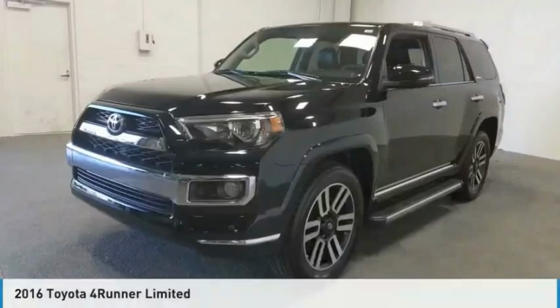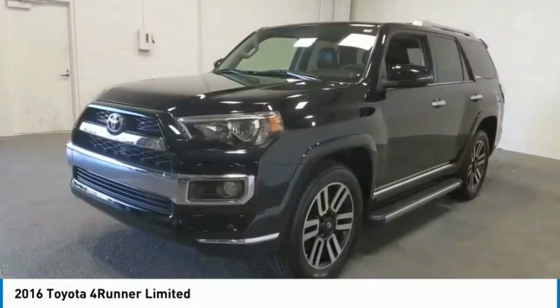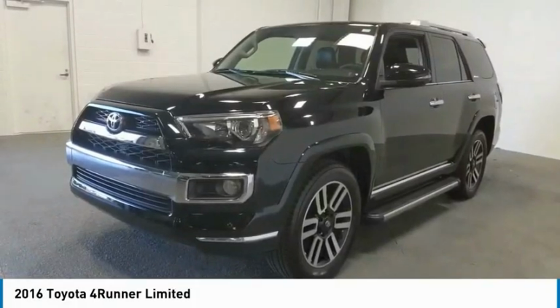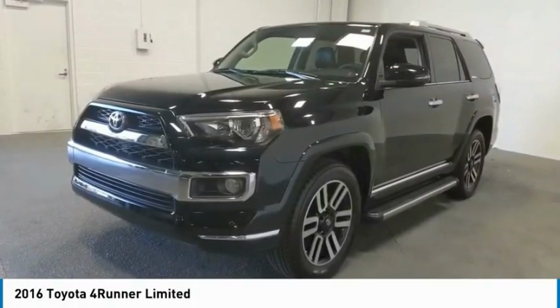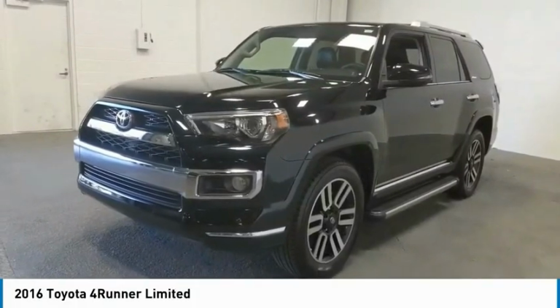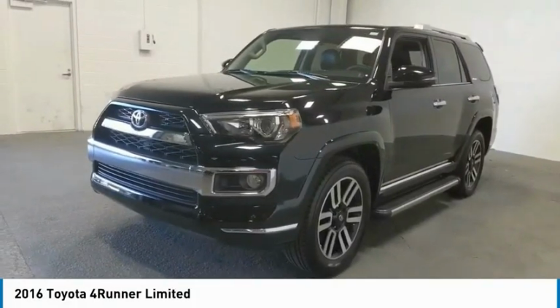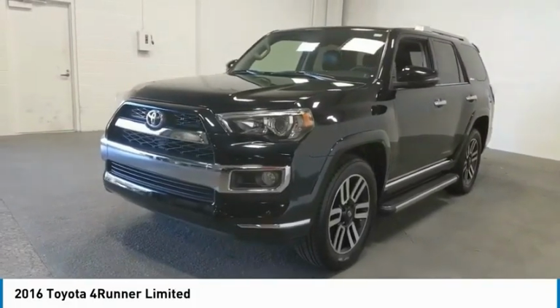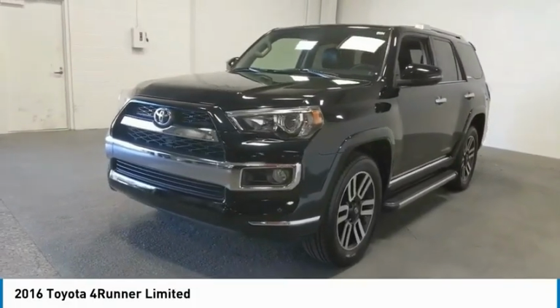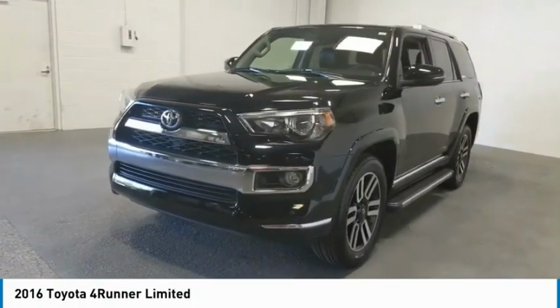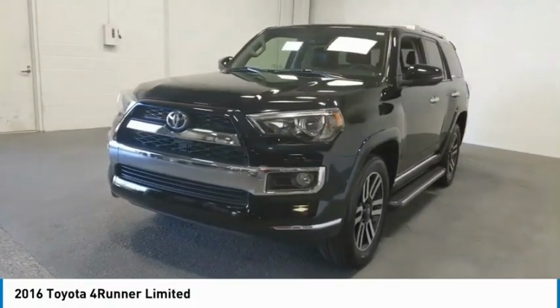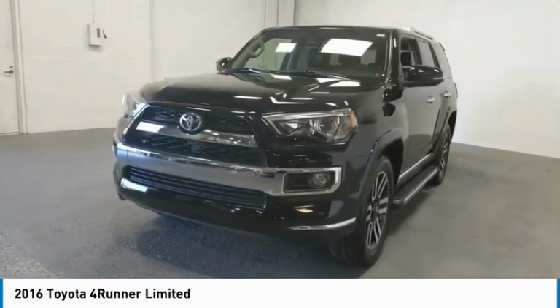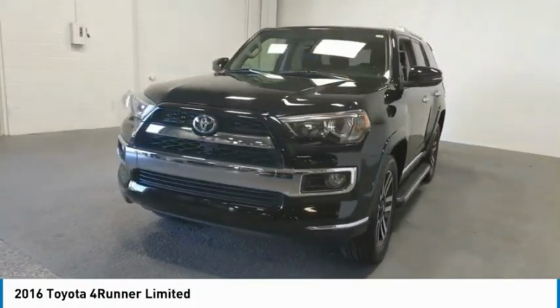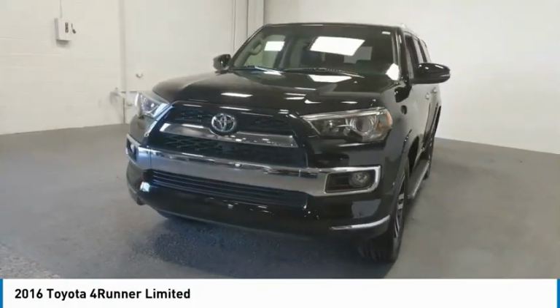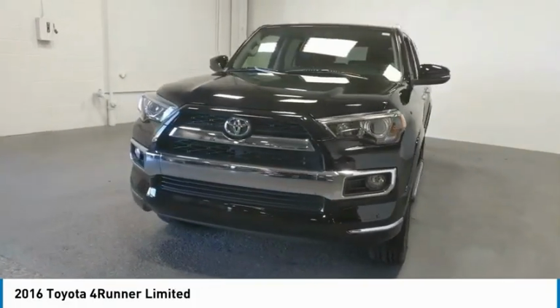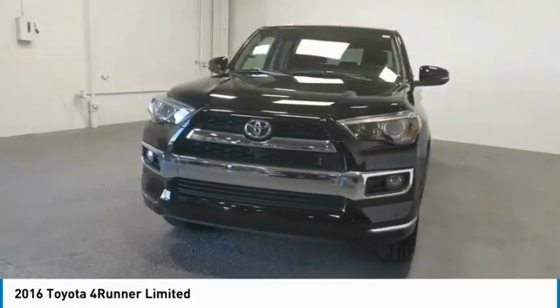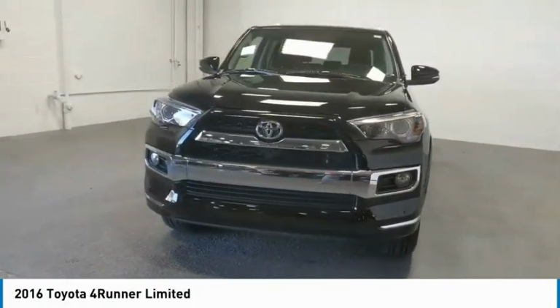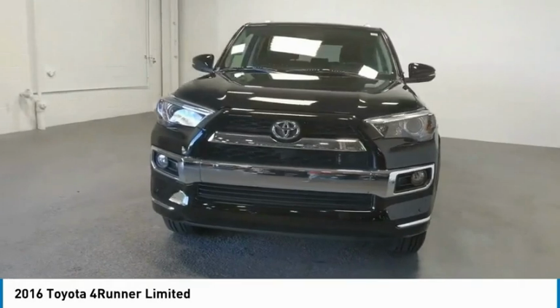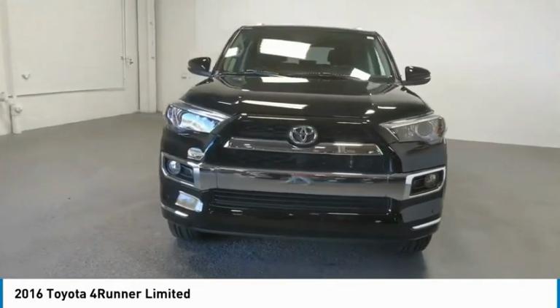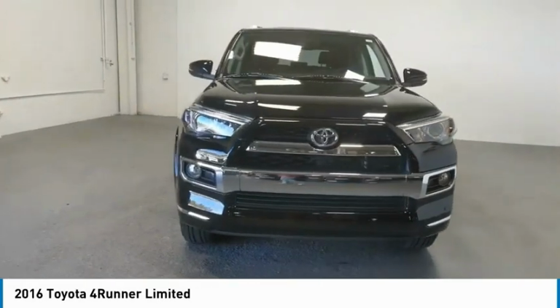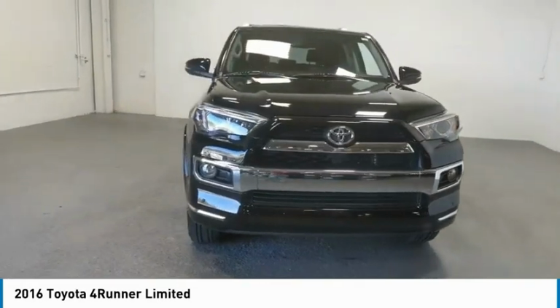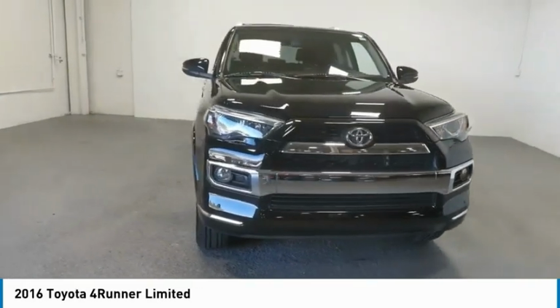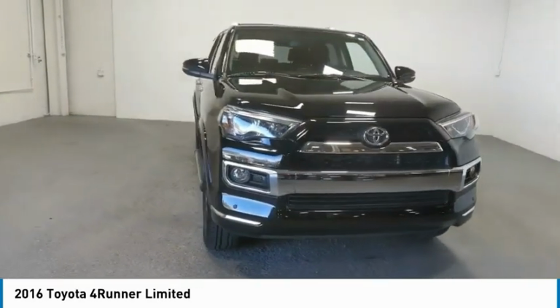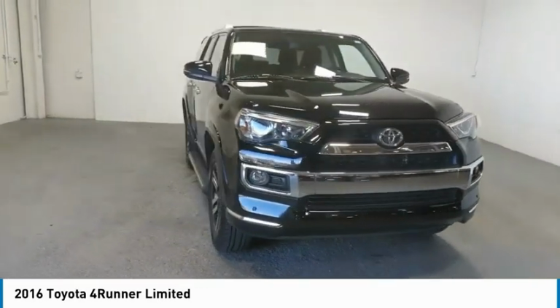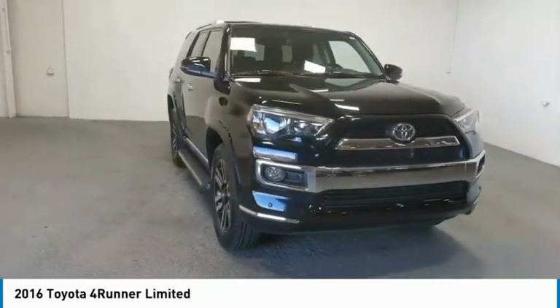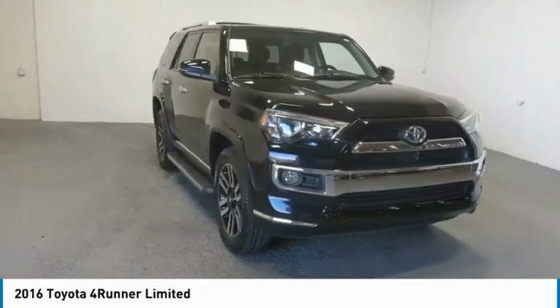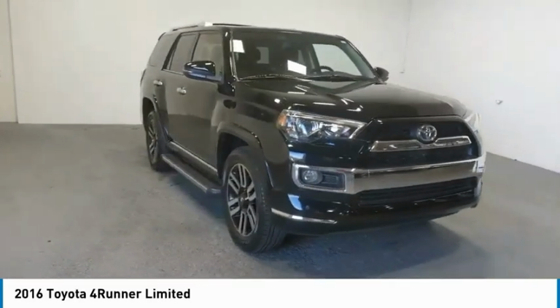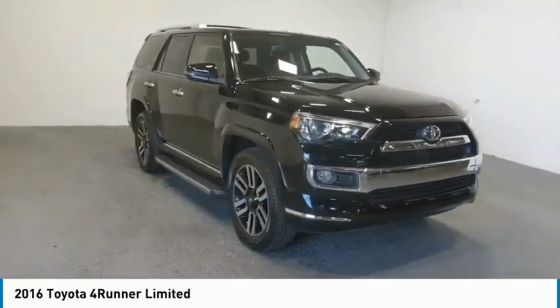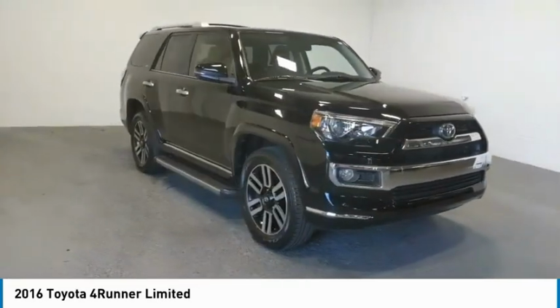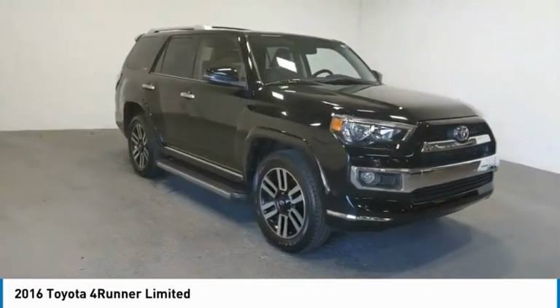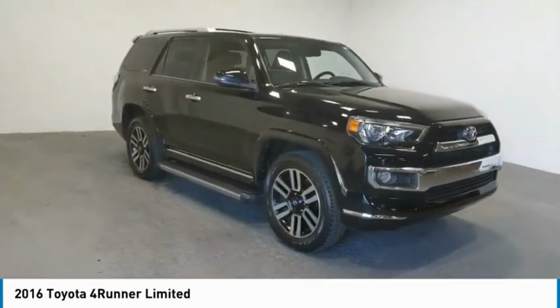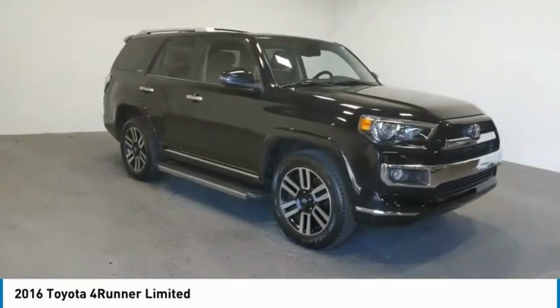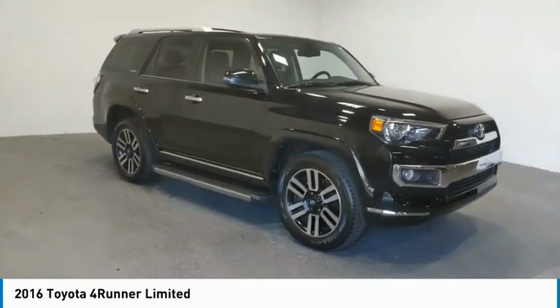Come test drive the 2016 4Runner. 4Runner durability is unbeatable. There are more 4Runners on the road today than any other mid-sized SUV.